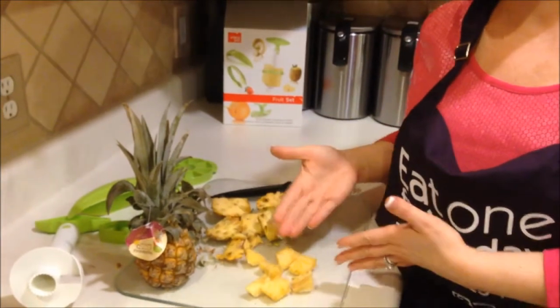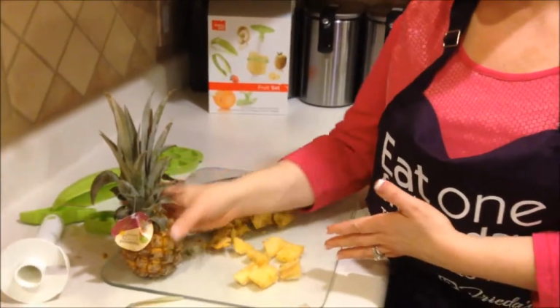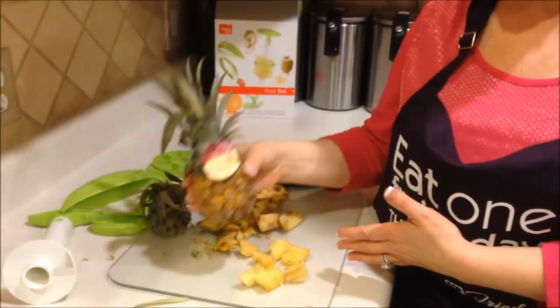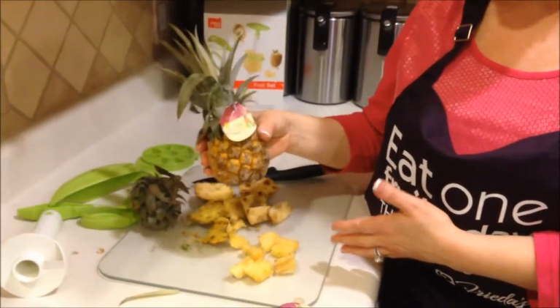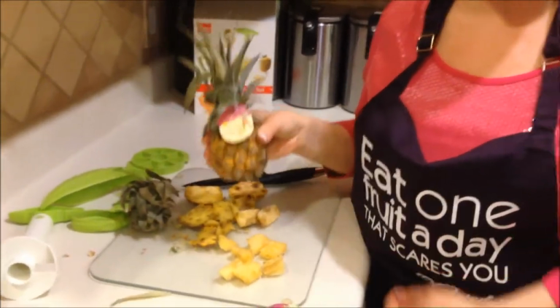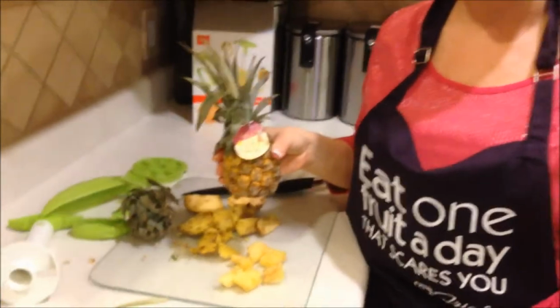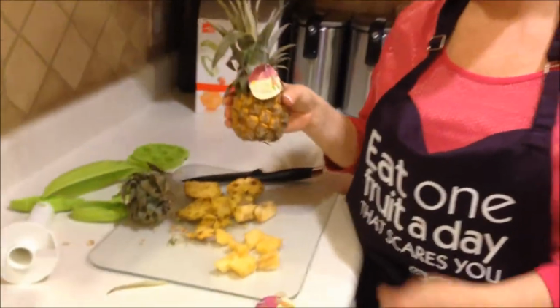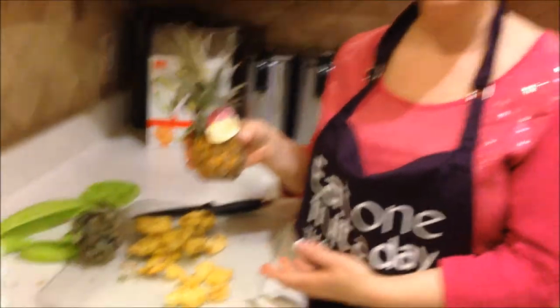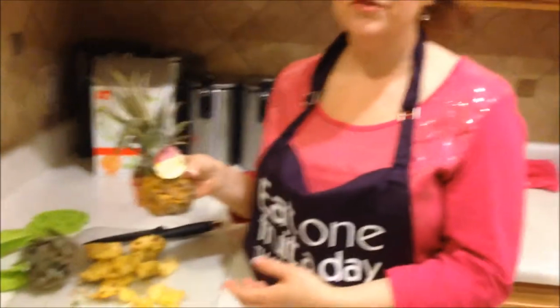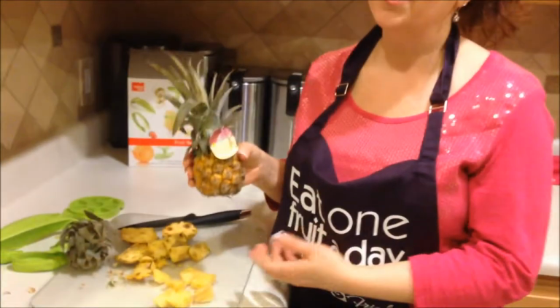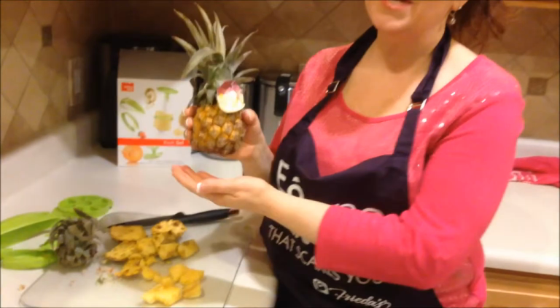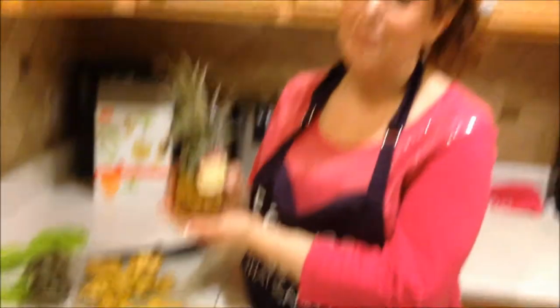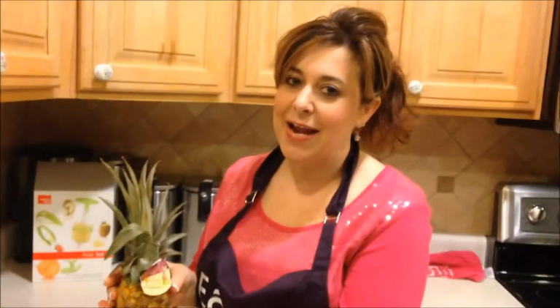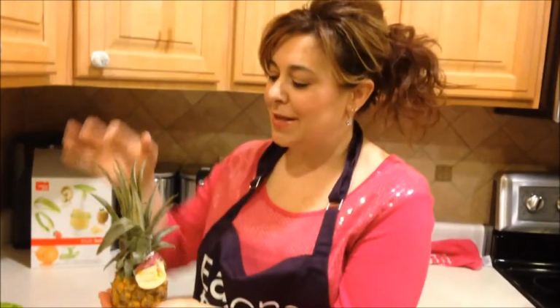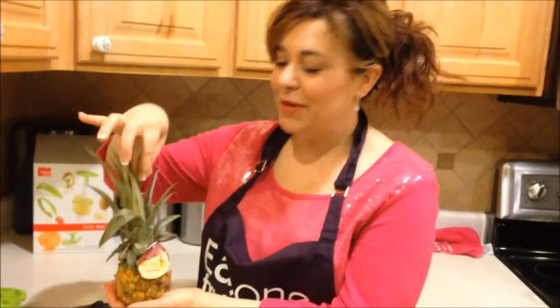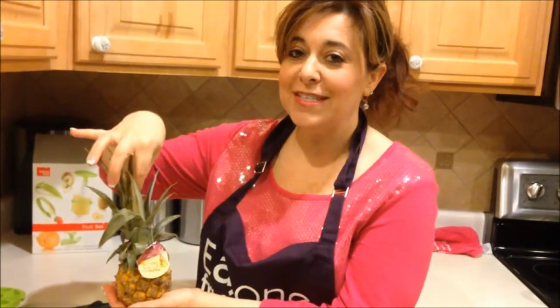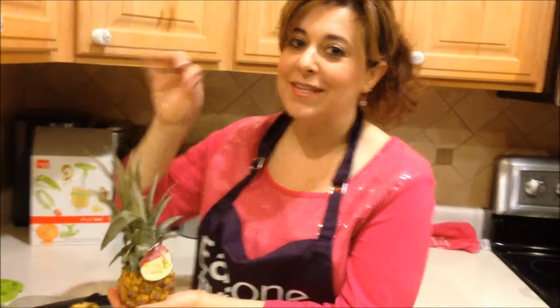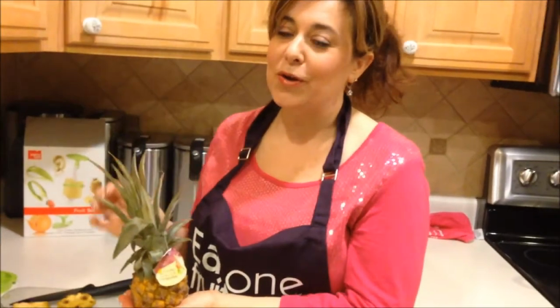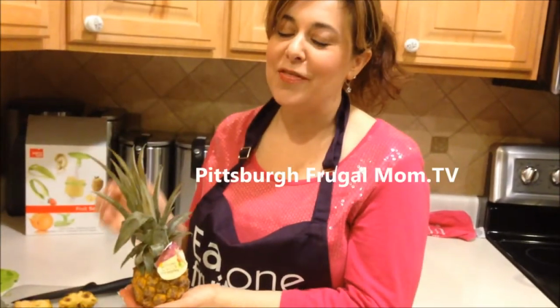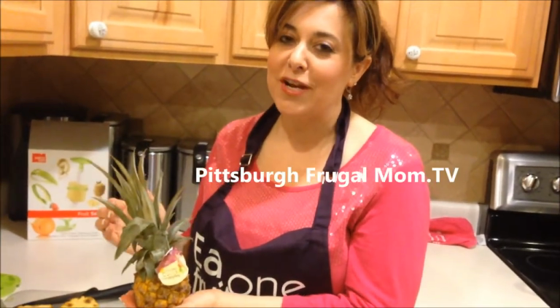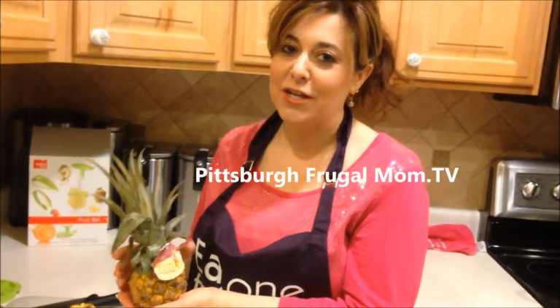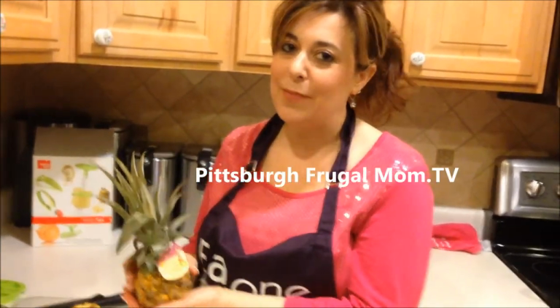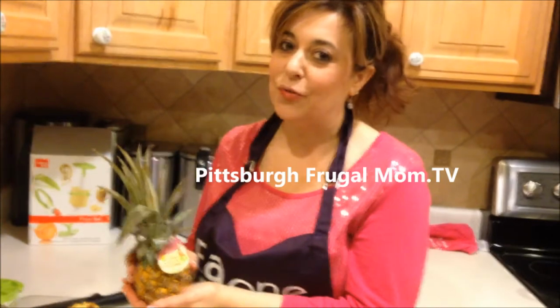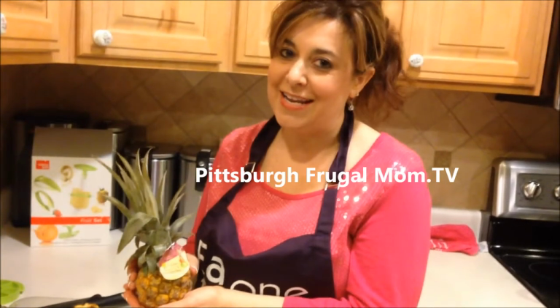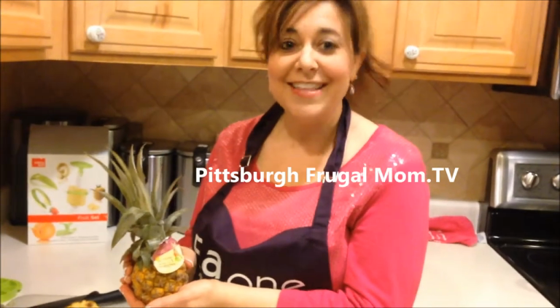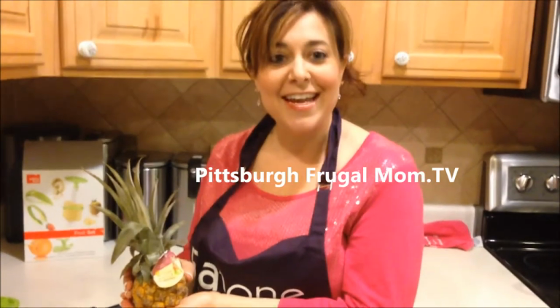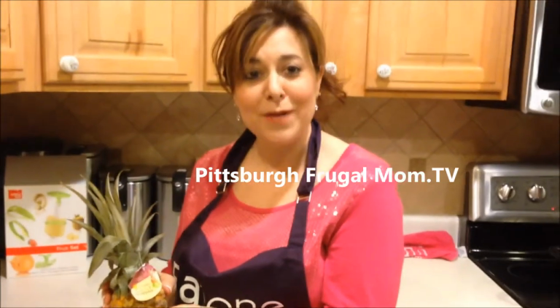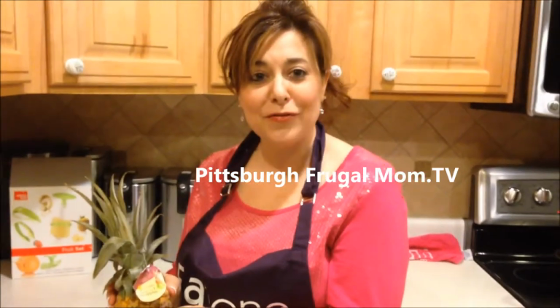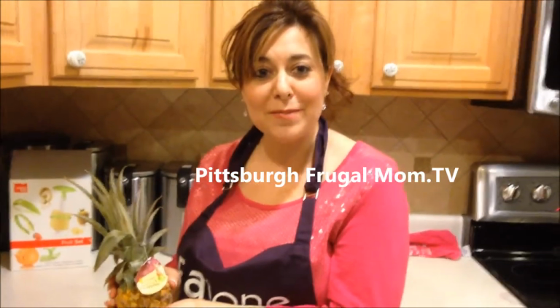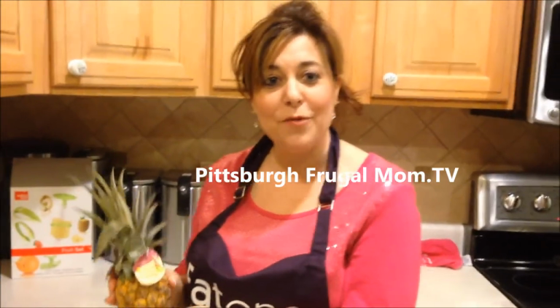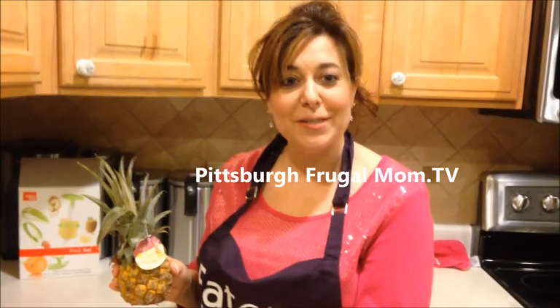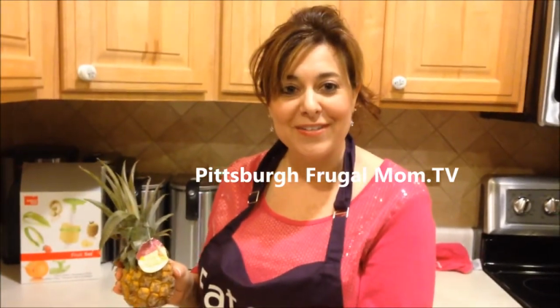So this is what we have left. Again, a queen pineapple from Frida's Produce — really sweet mini pineapples. Pull the middle stems in order to find those fresh pineapples that are ready to eat. This is Dana for Pittsburgh Frugal Mom TV with Frida's Produce.